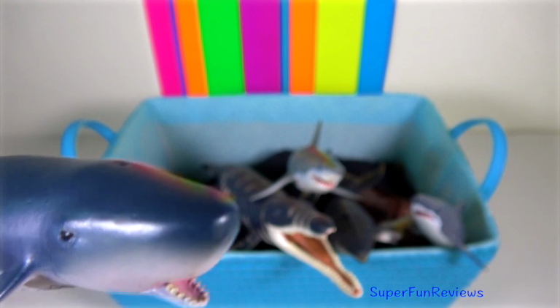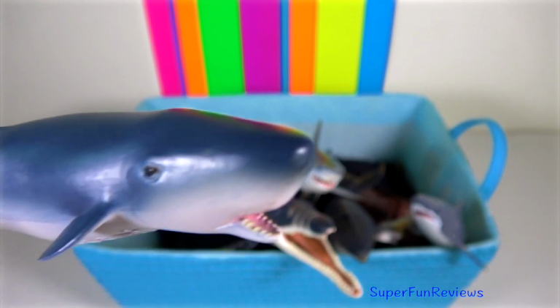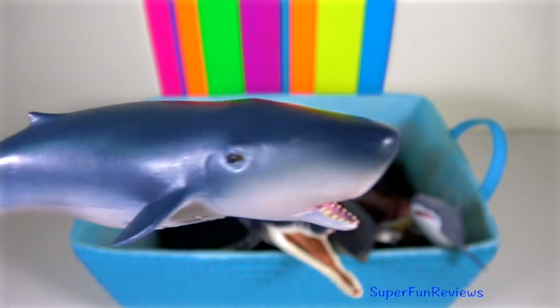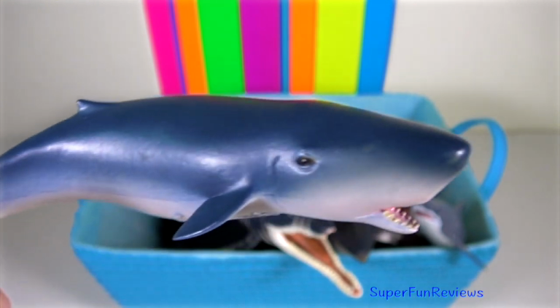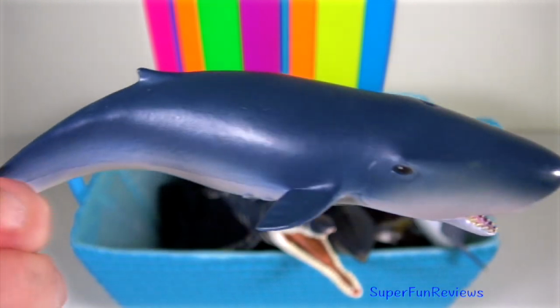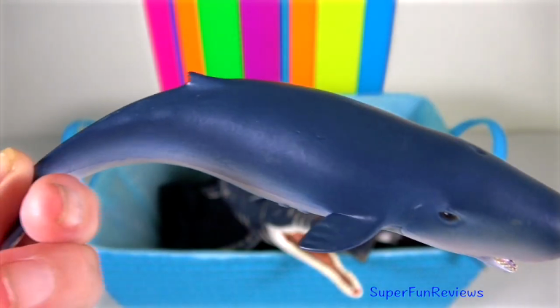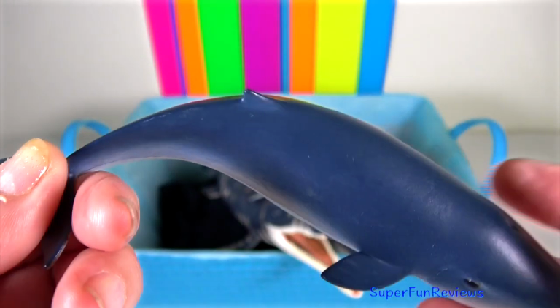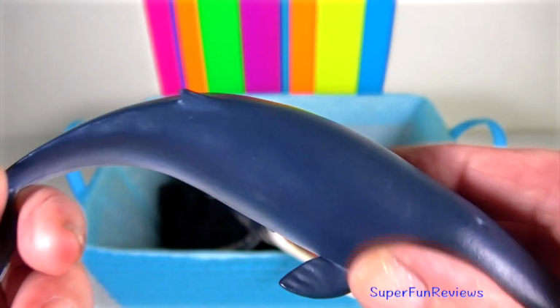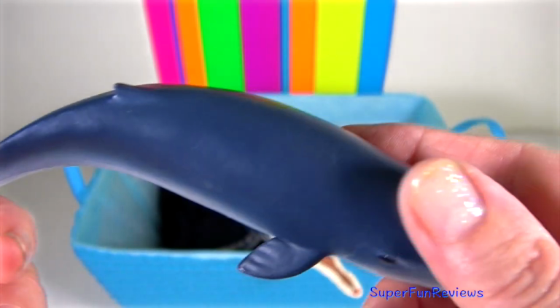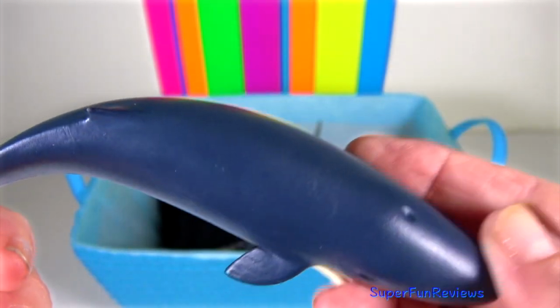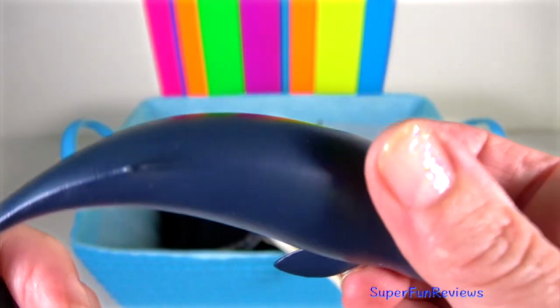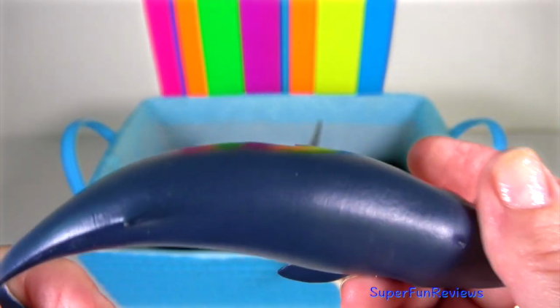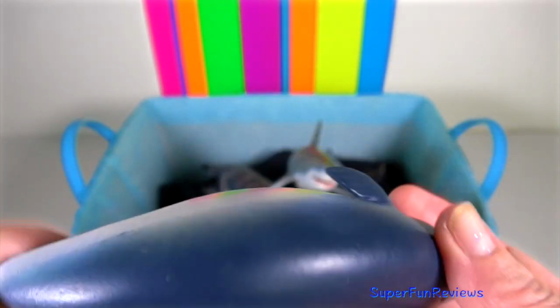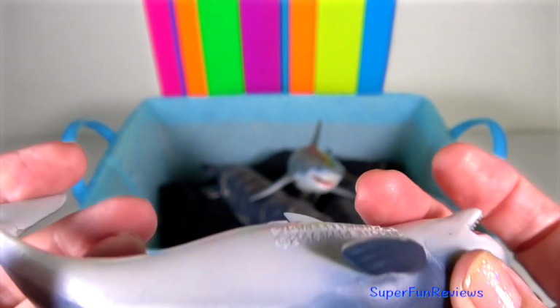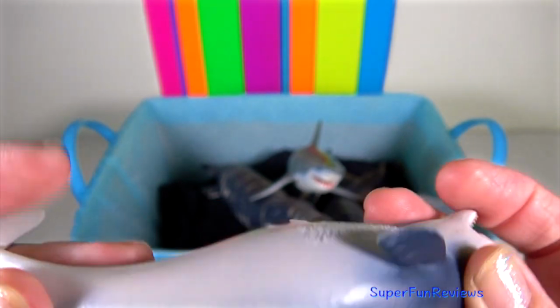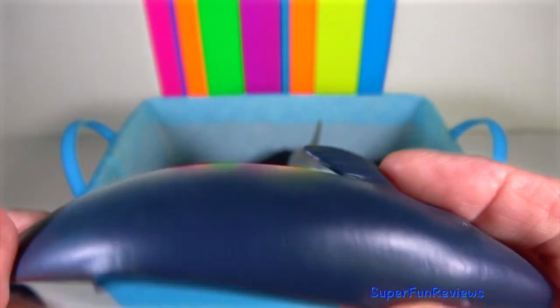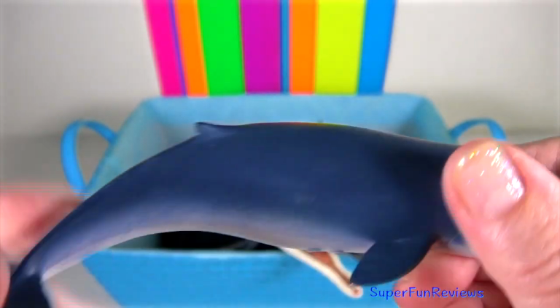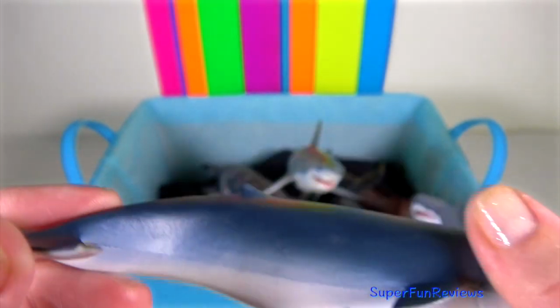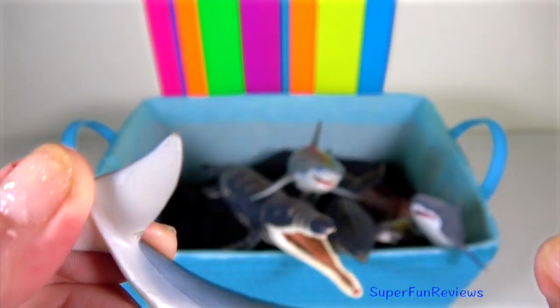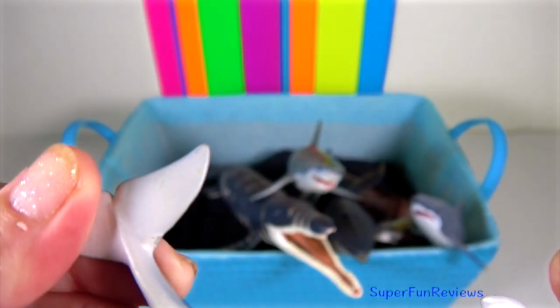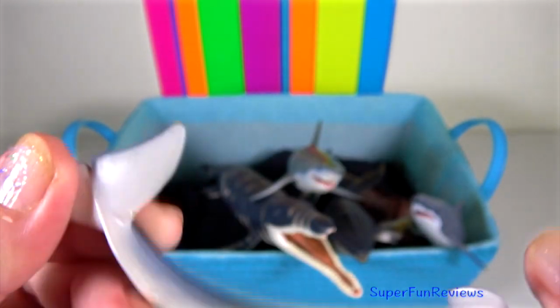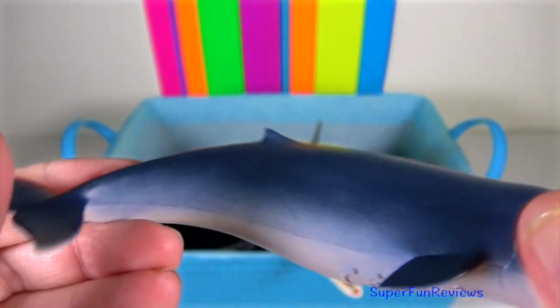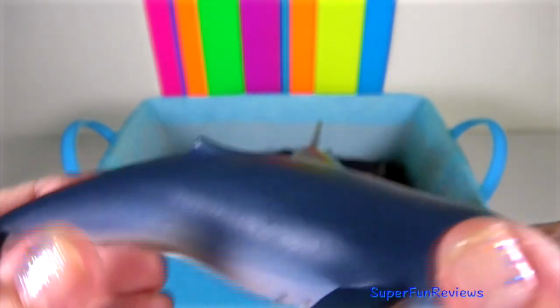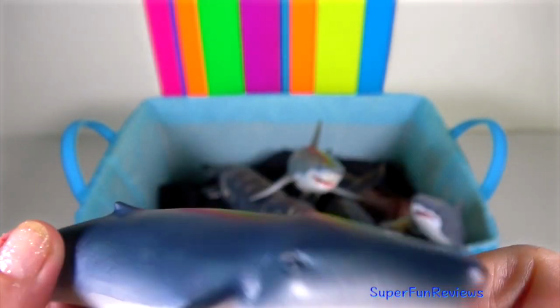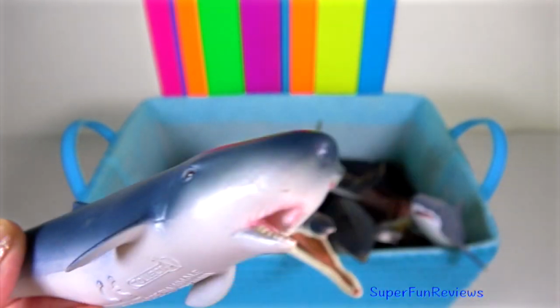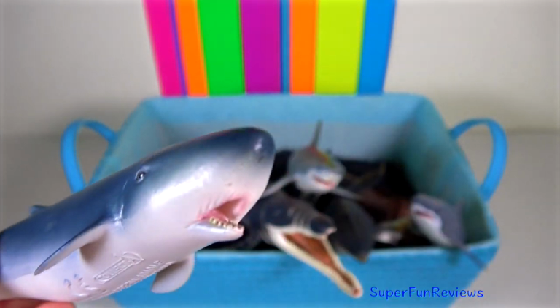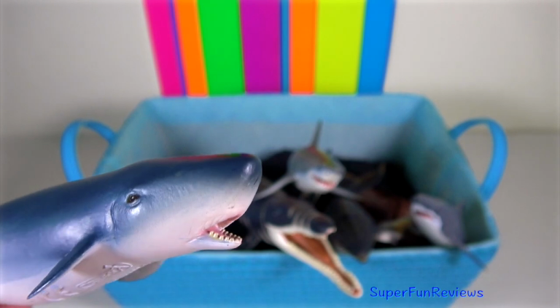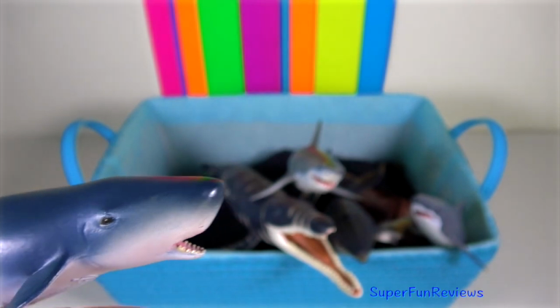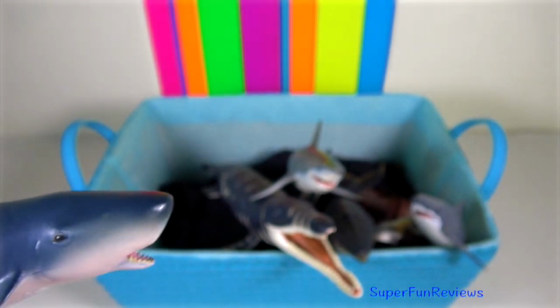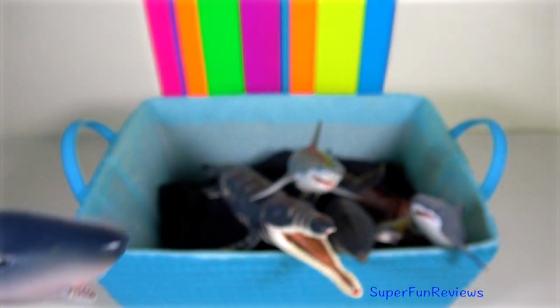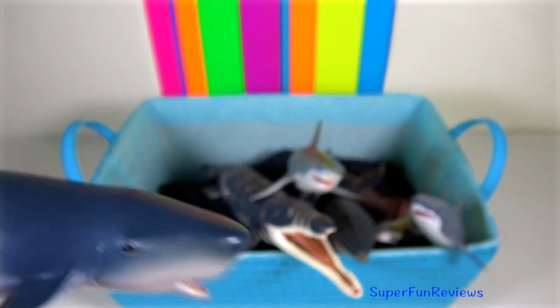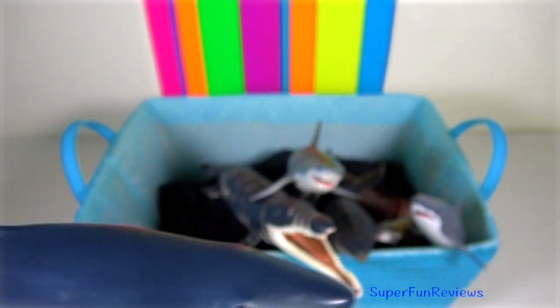Pygmy sperm whale — pygmy sperm whales are small robust whales with a distinctive underslung jaw. Not unlike sharks, they have the shortest rostrum among cetaceans.